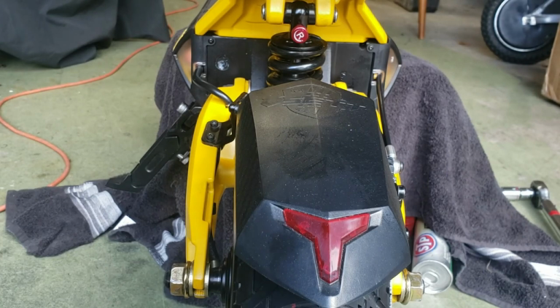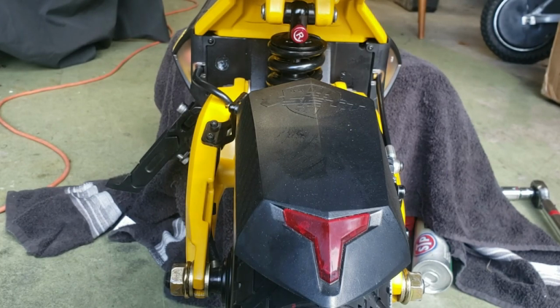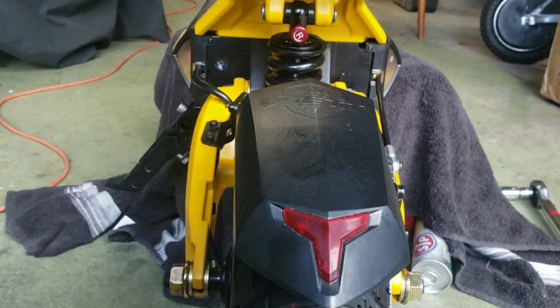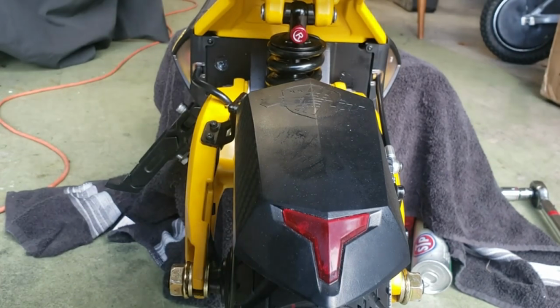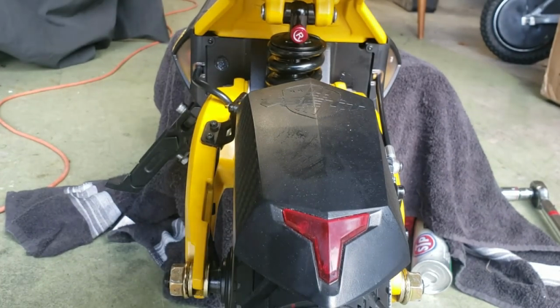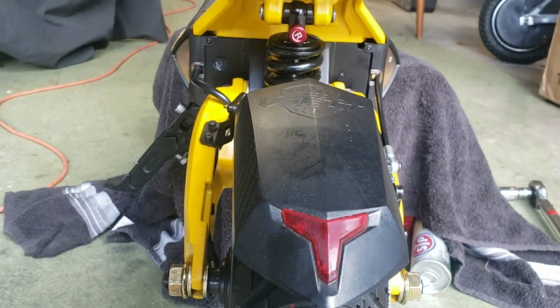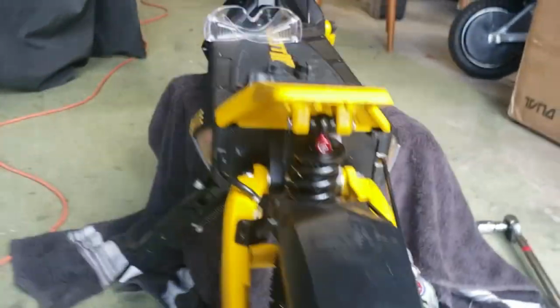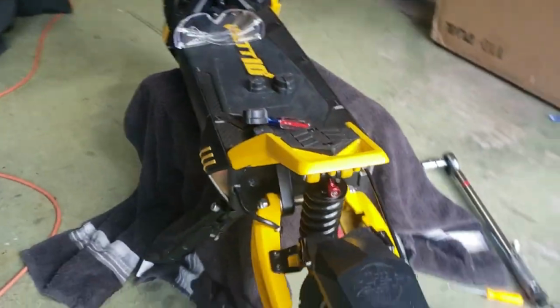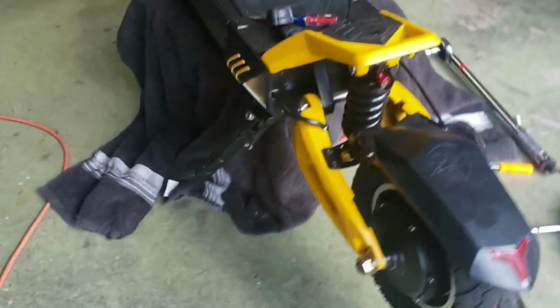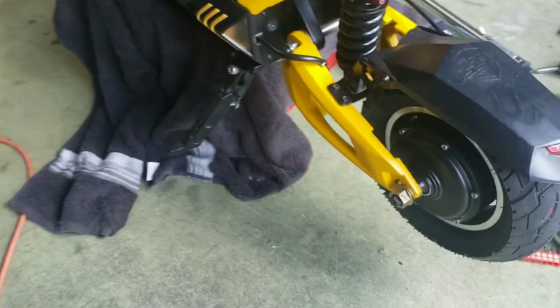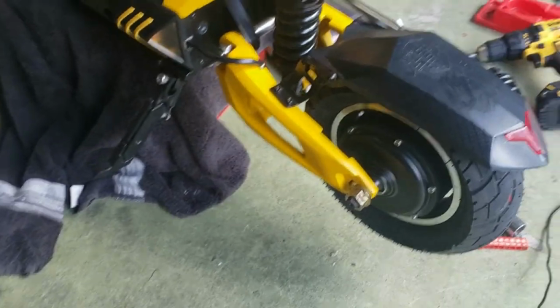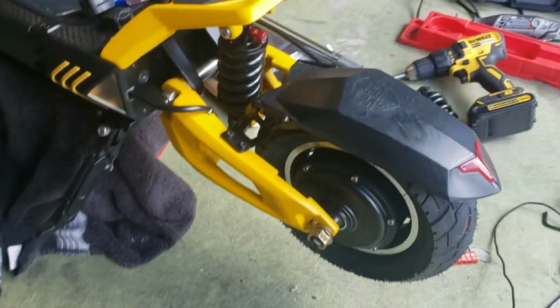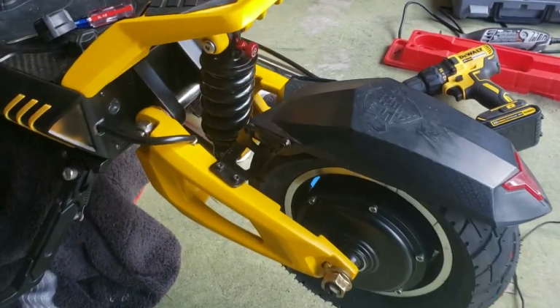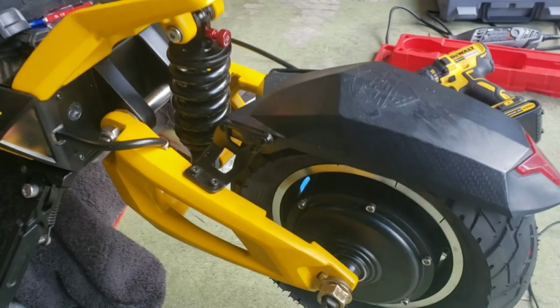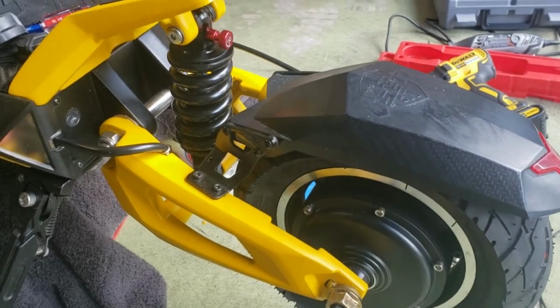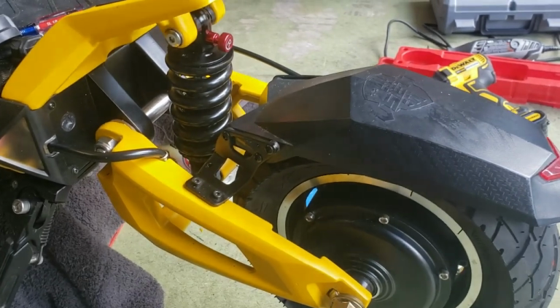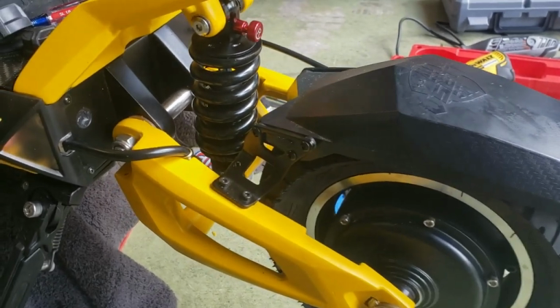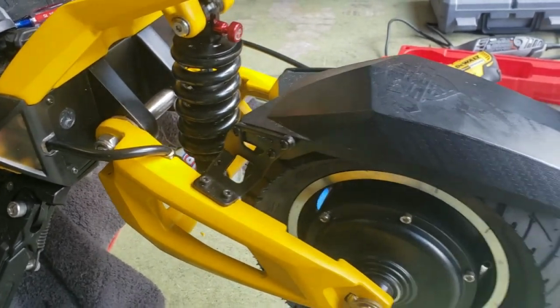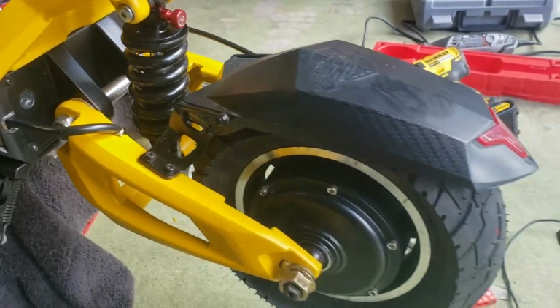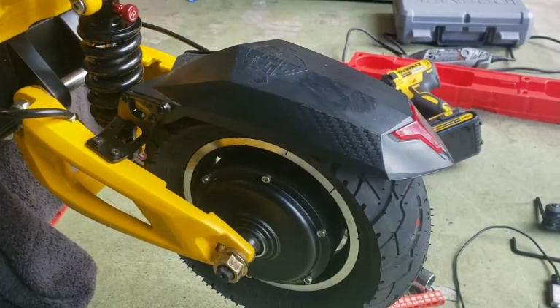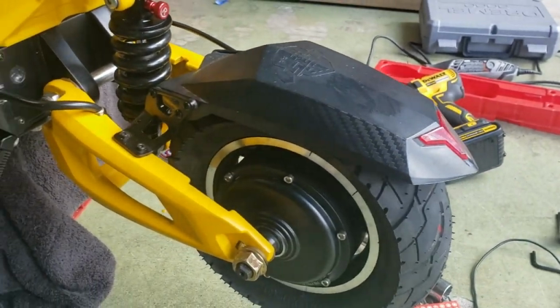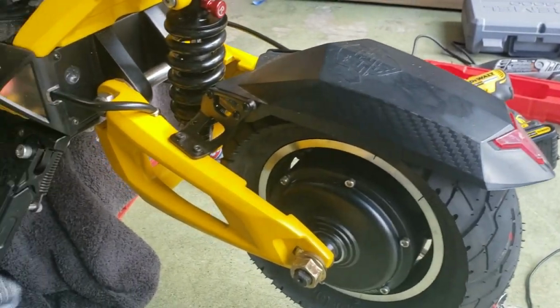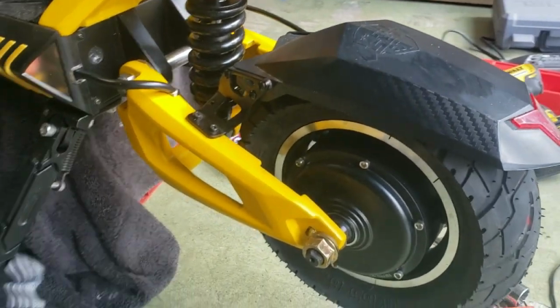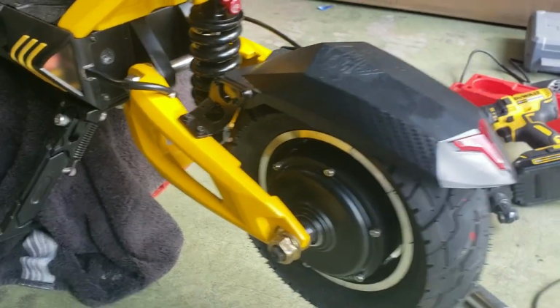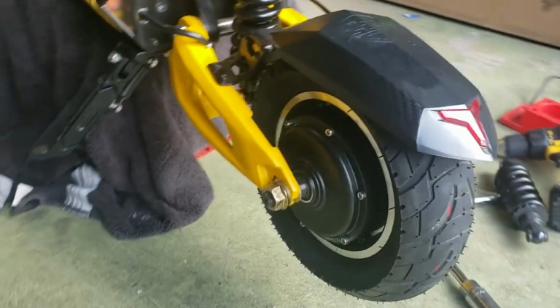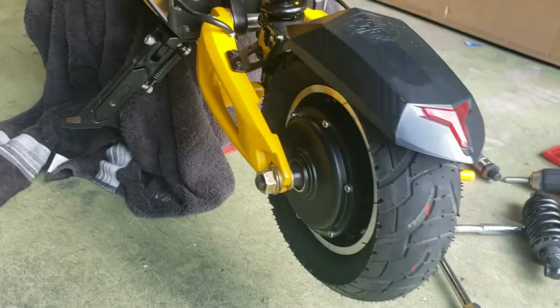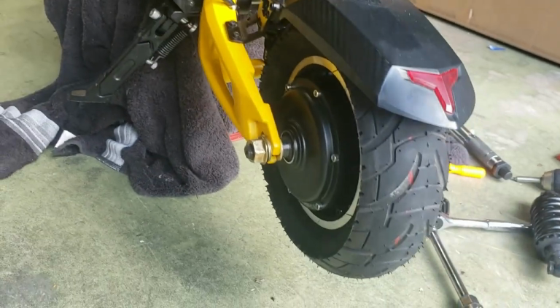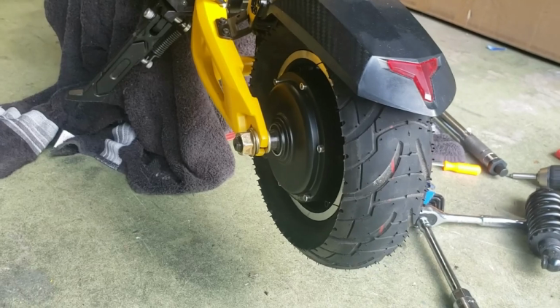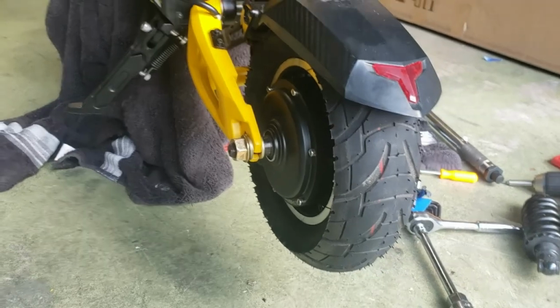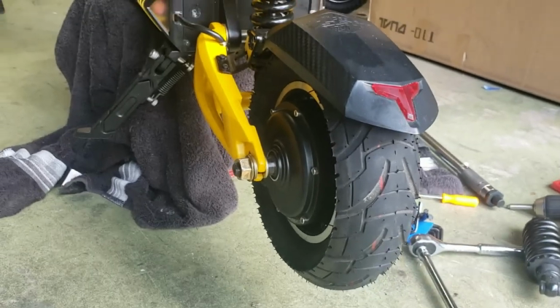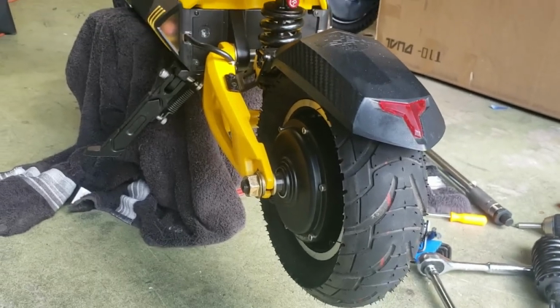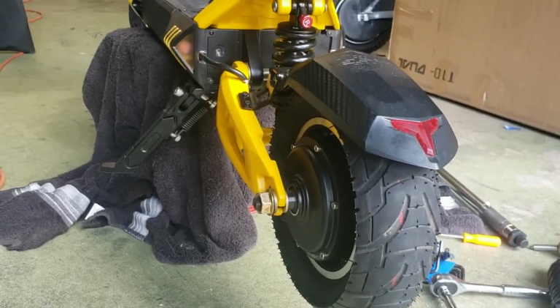That's how to put the new shocks on one of these. Looks really good on there - it's too bad they didn't come that way or offer that option.